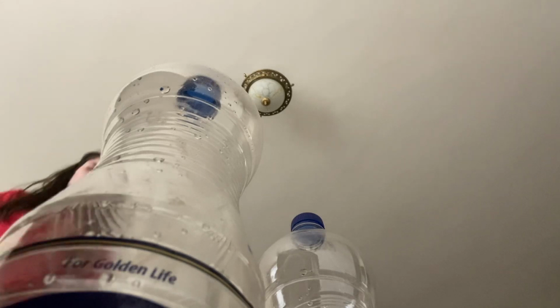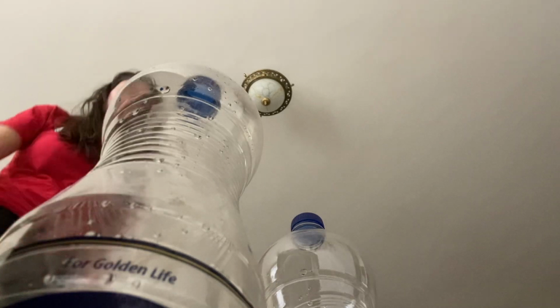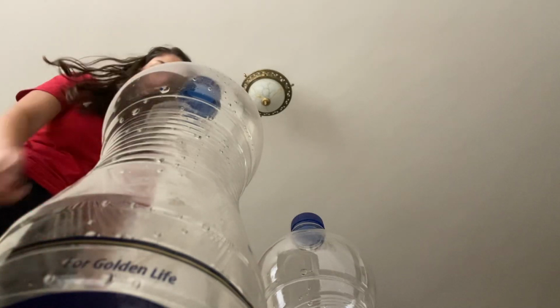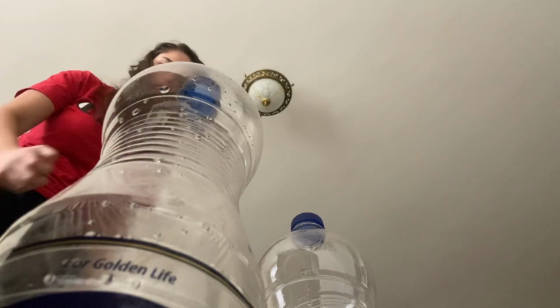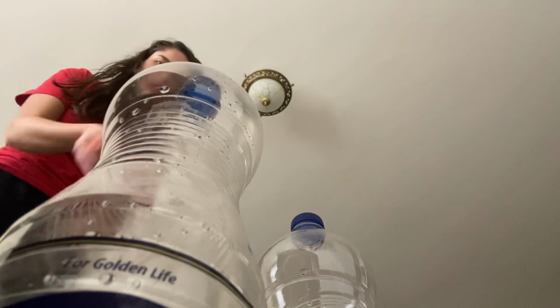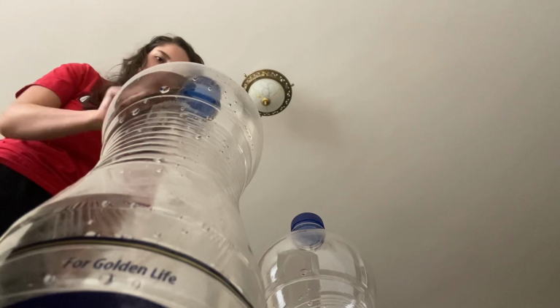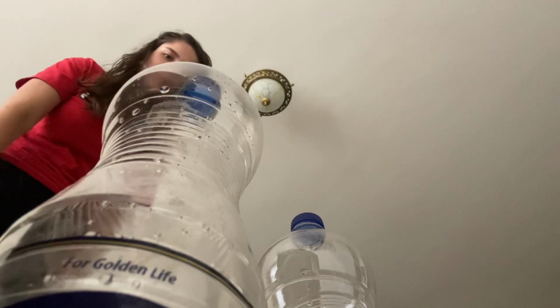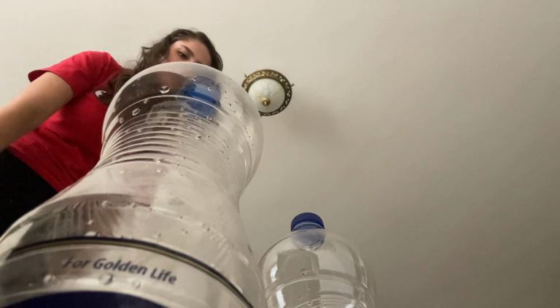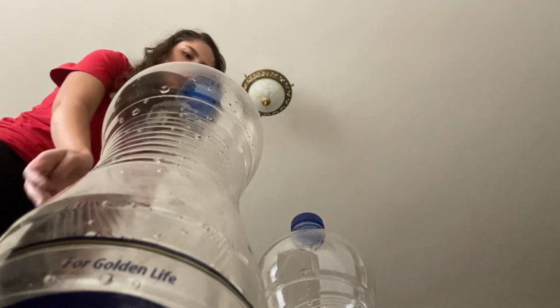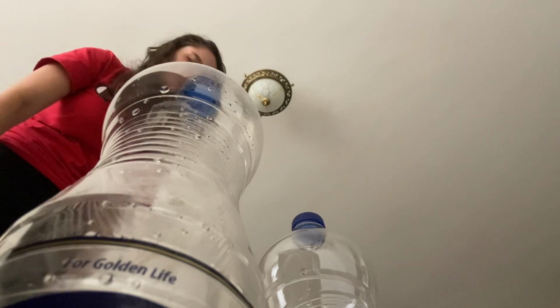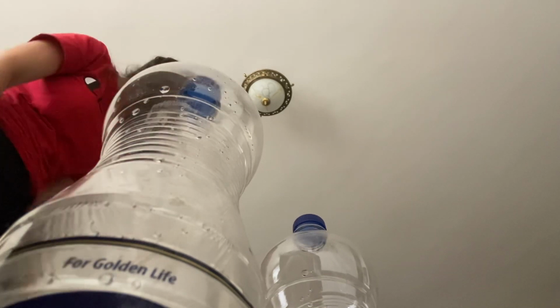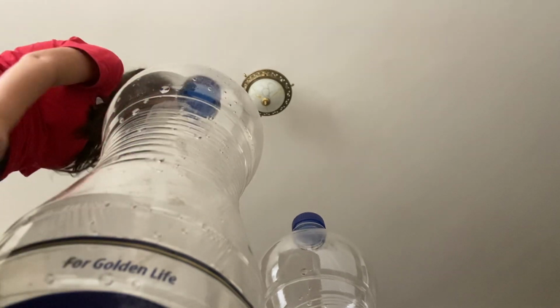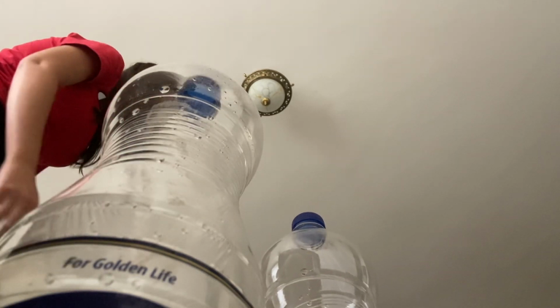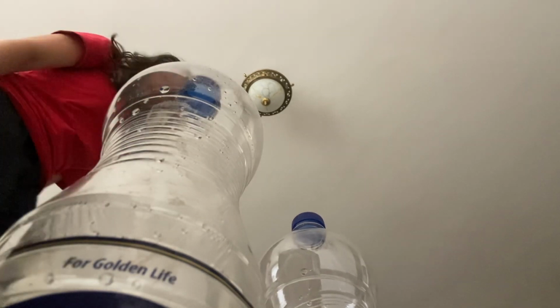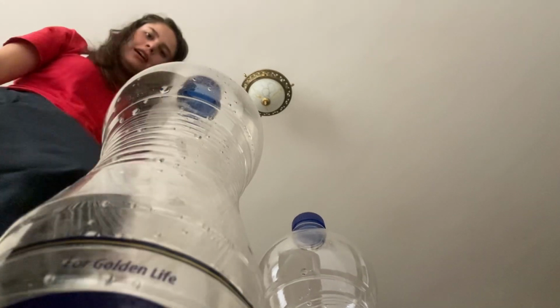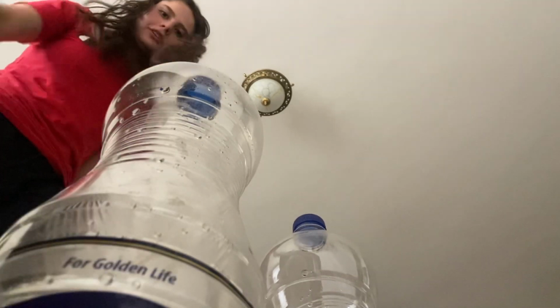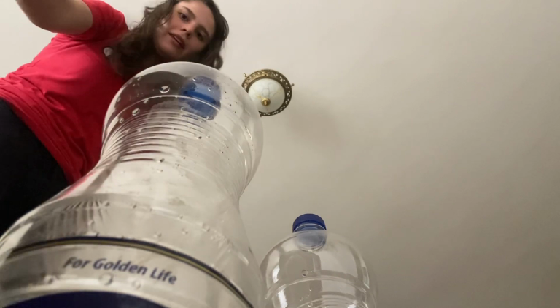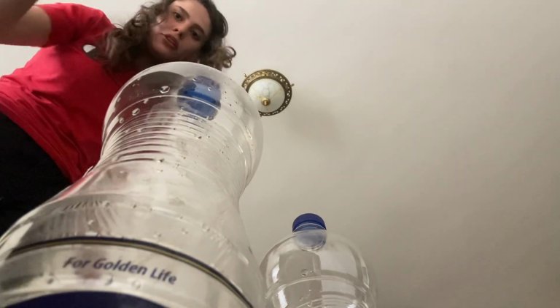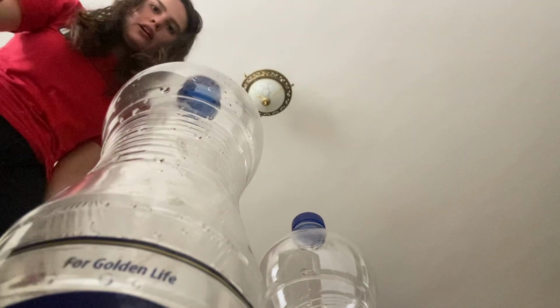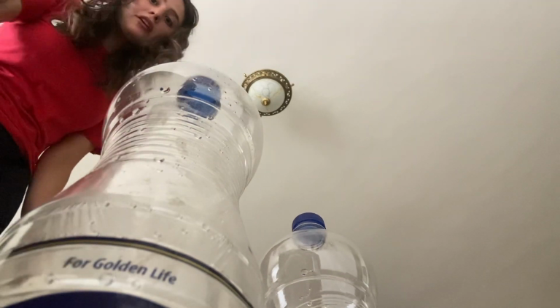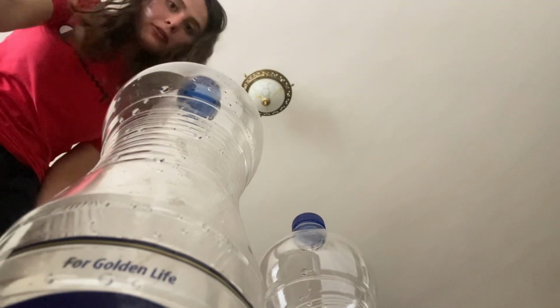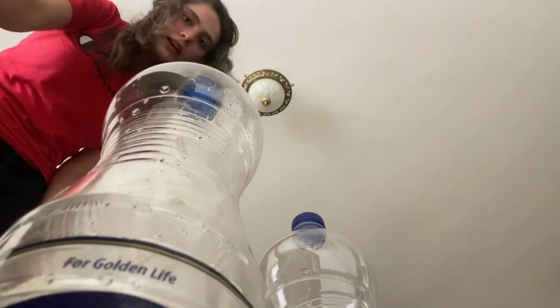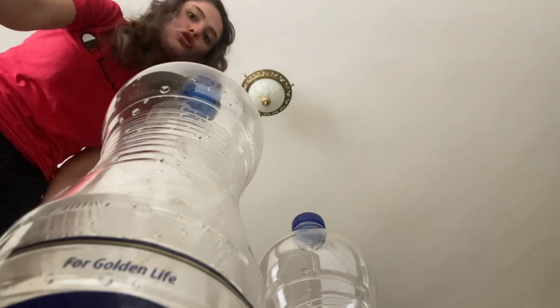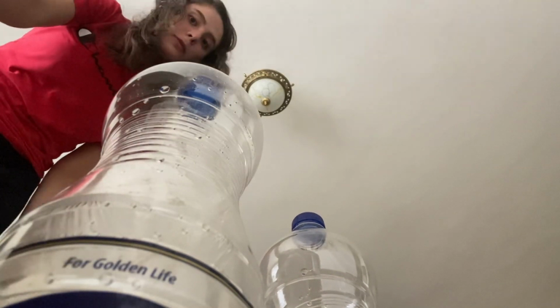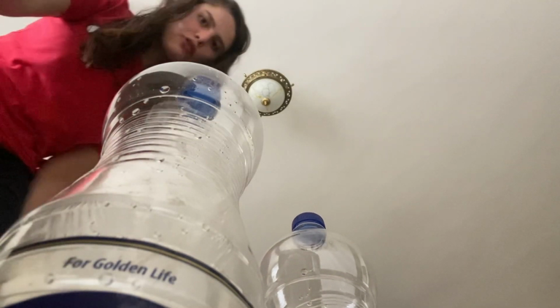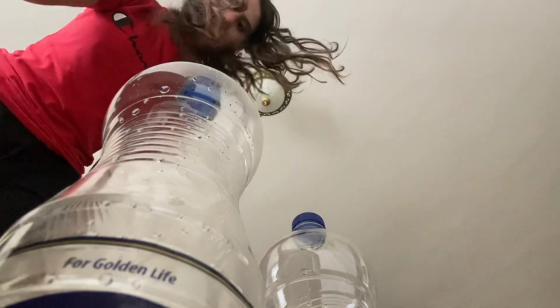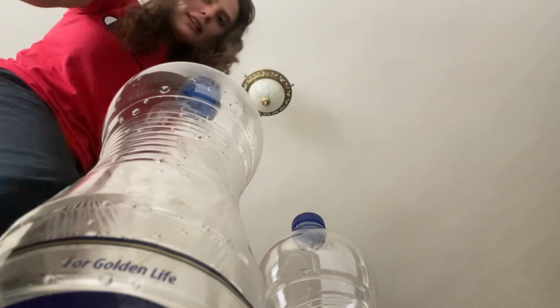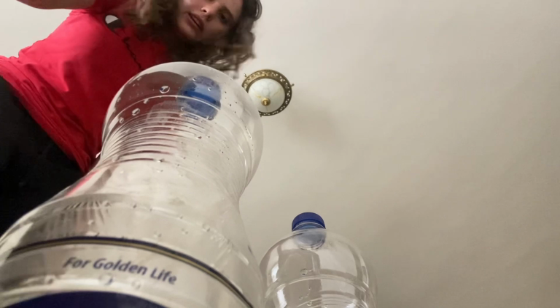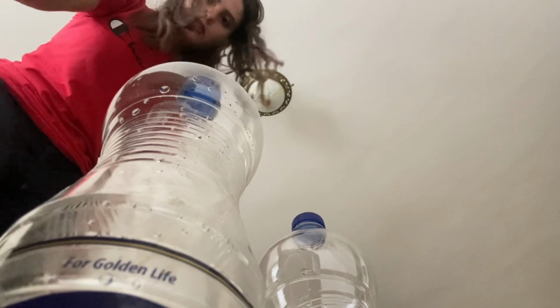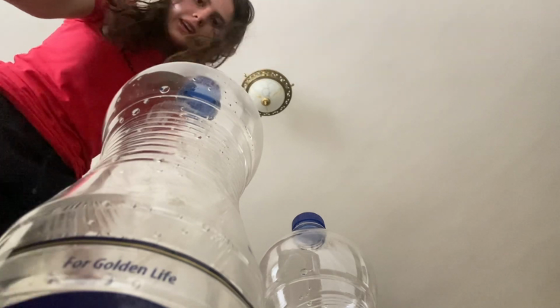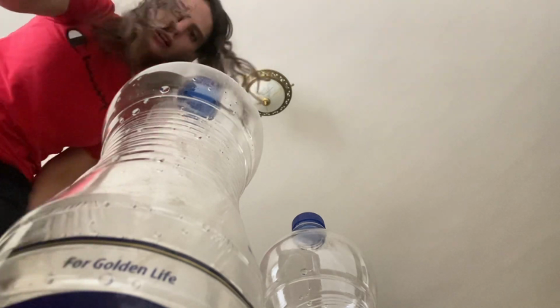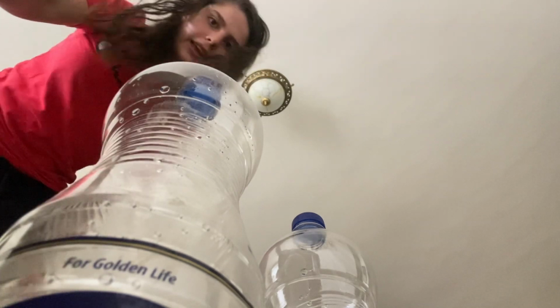I'm still losing — the bottles are winning. But if you can't do it that way, you can use your feet to drop the bottle. Technically you use a kick like this.